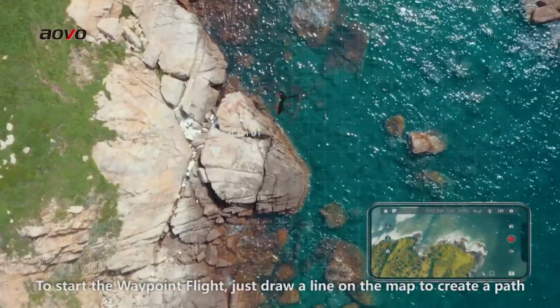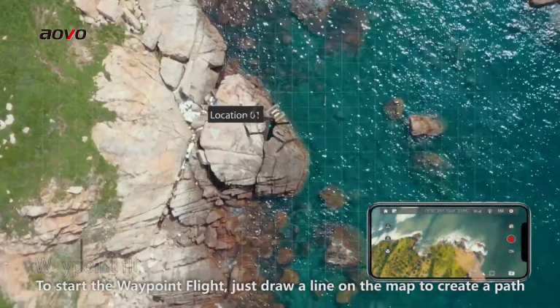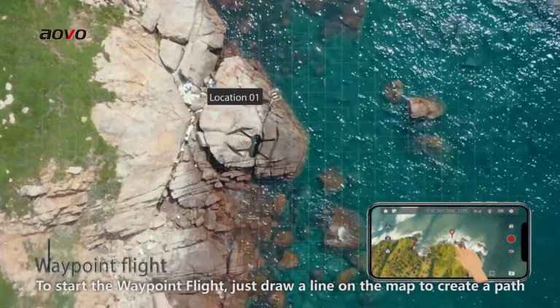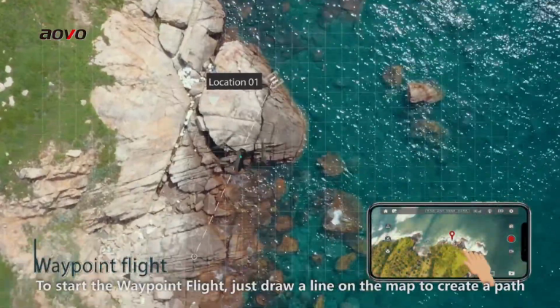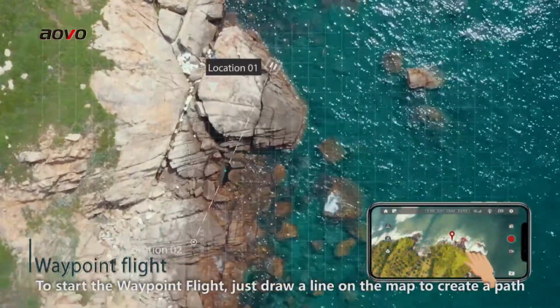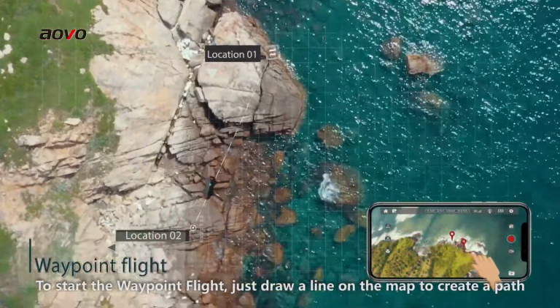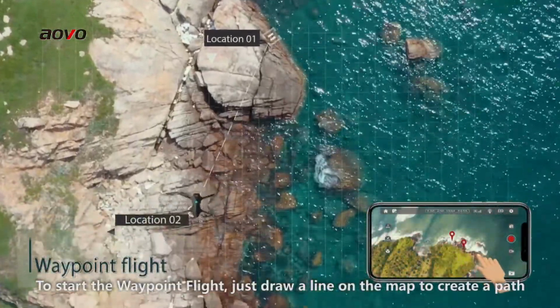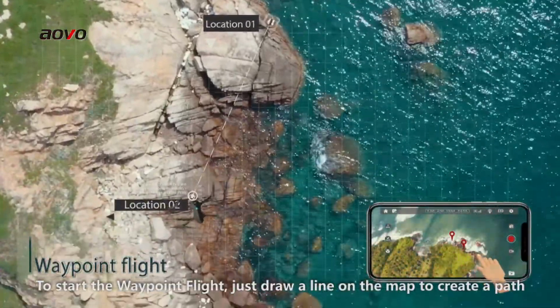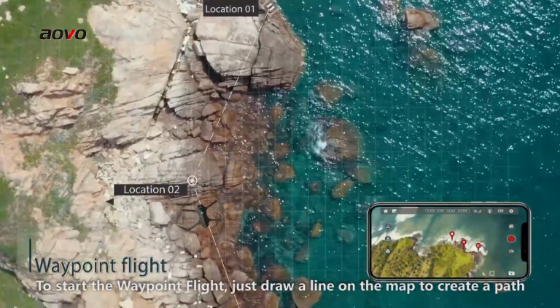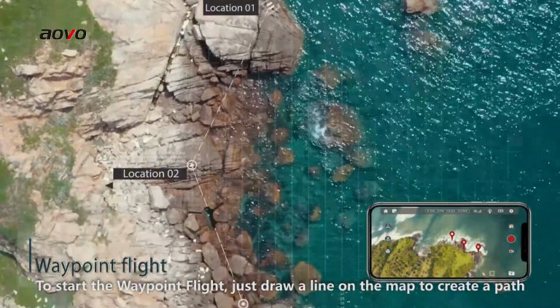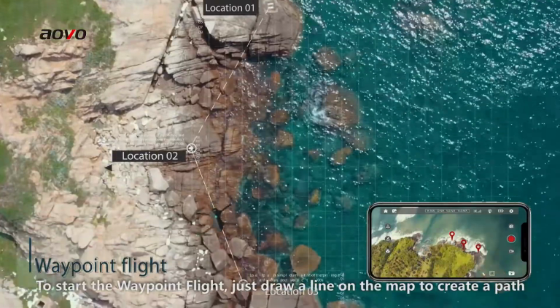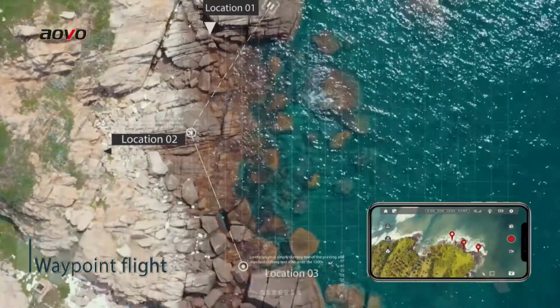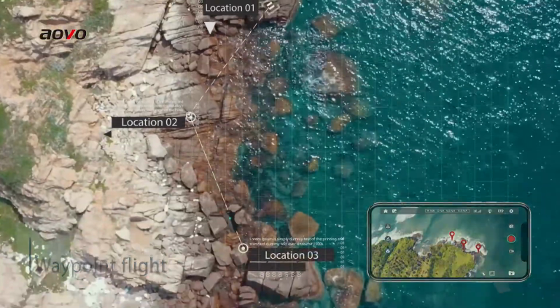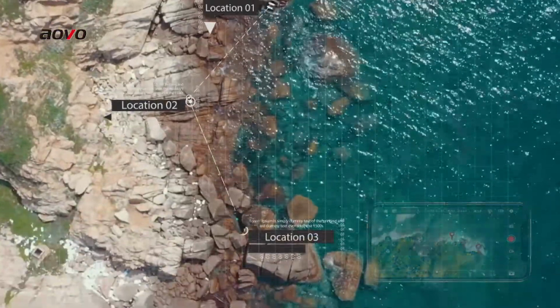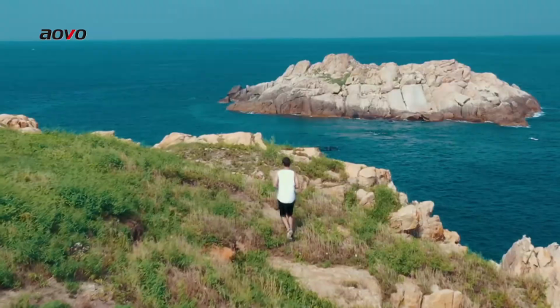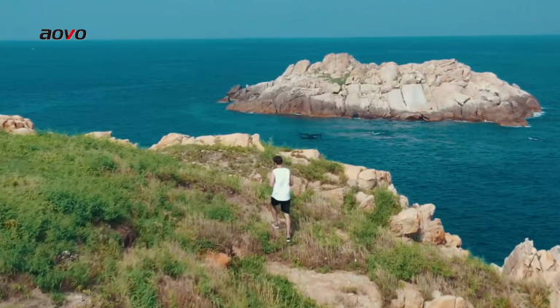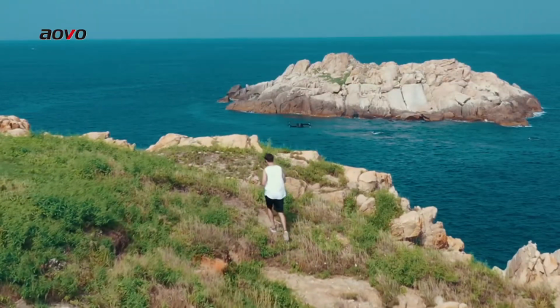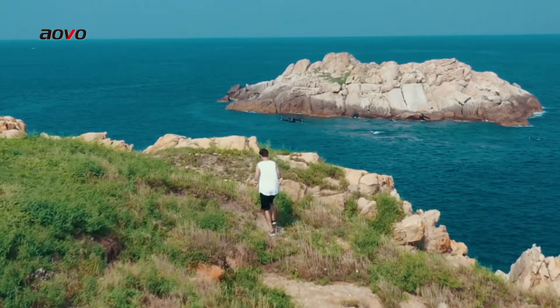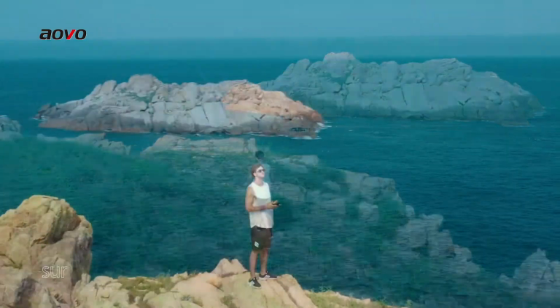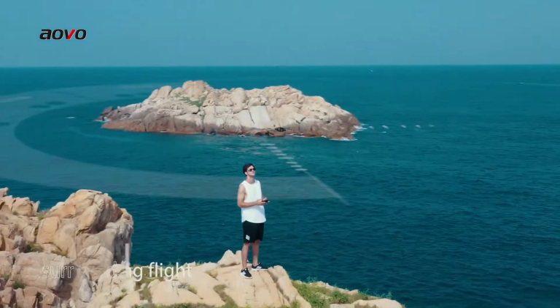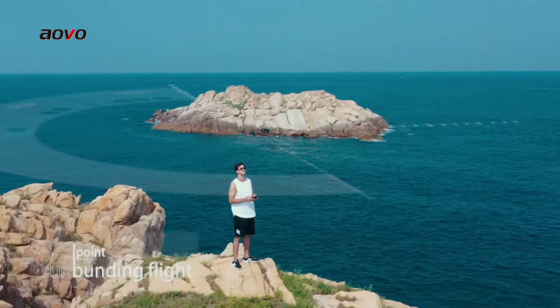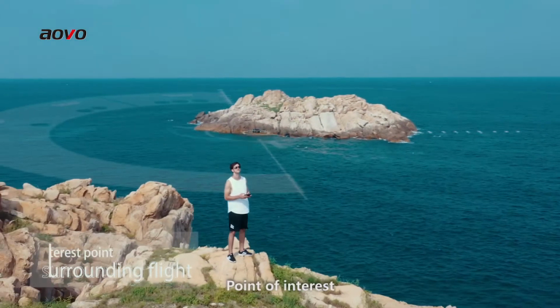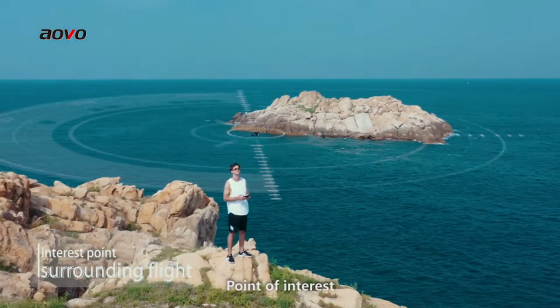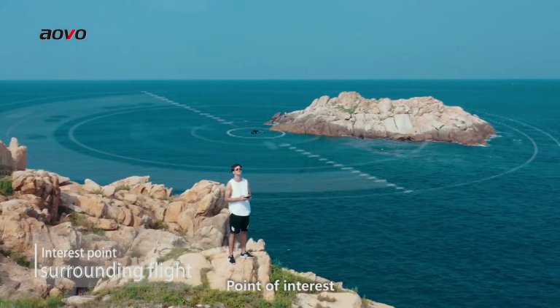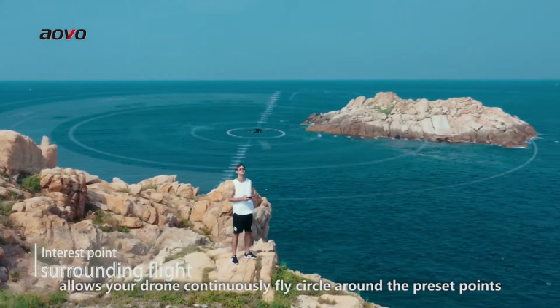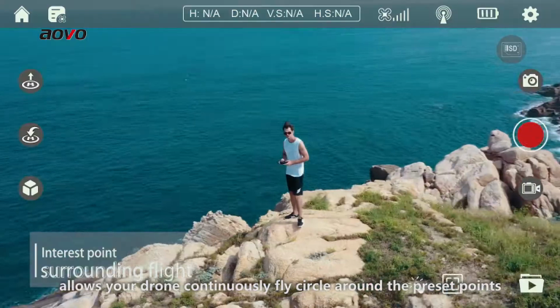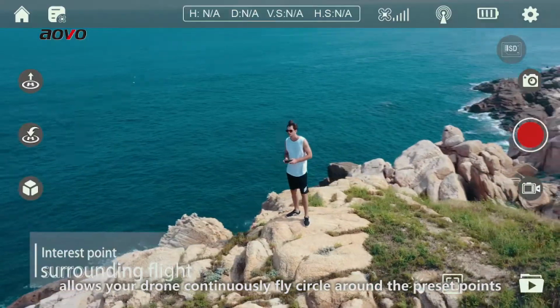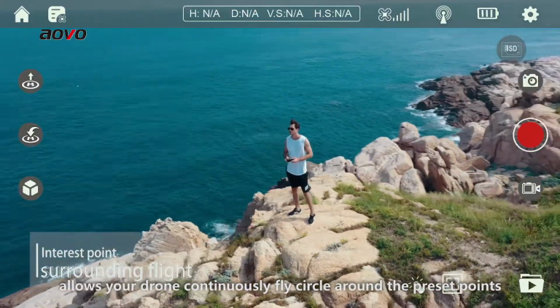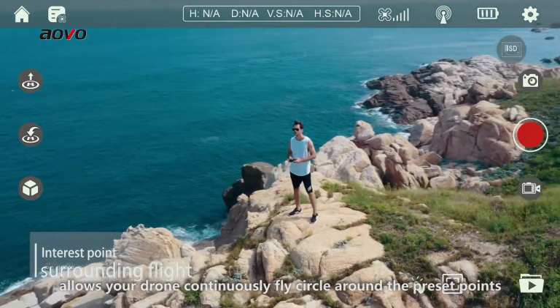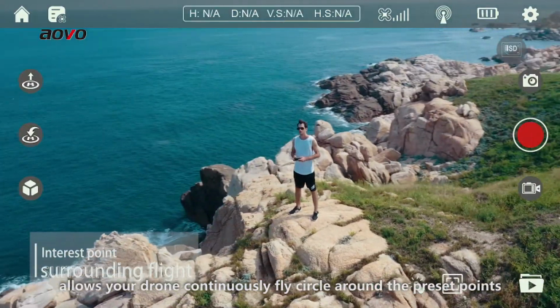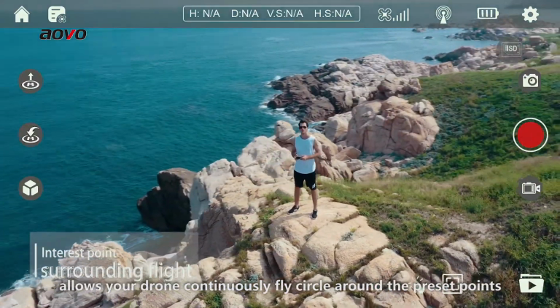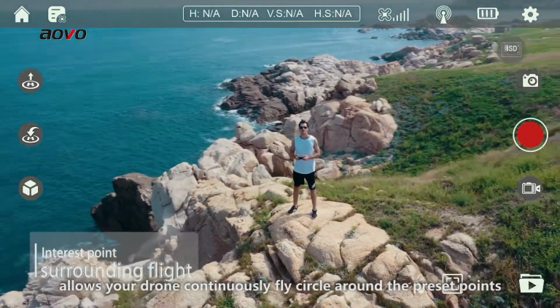To start a waypoint flight, just draw a line on the map to create a path. Point of interest allows the drone to continuously fly circles around a pre-set point.